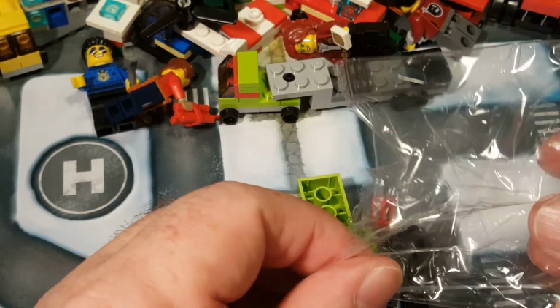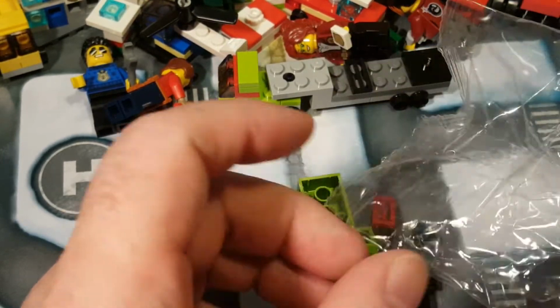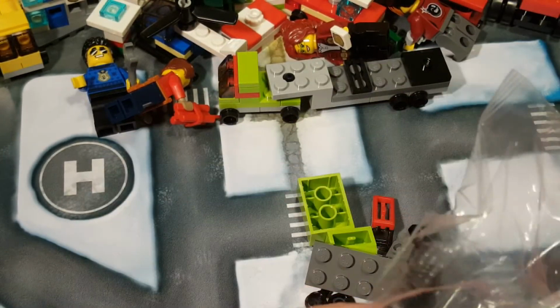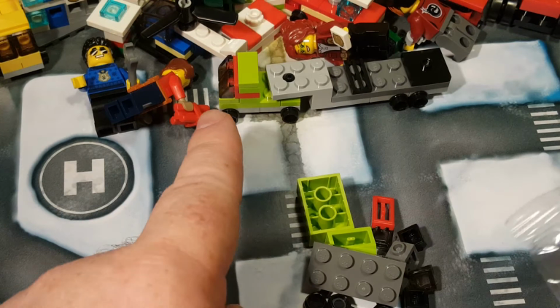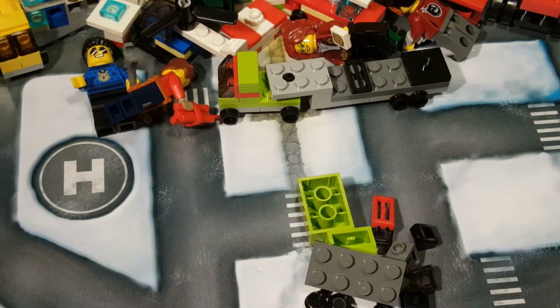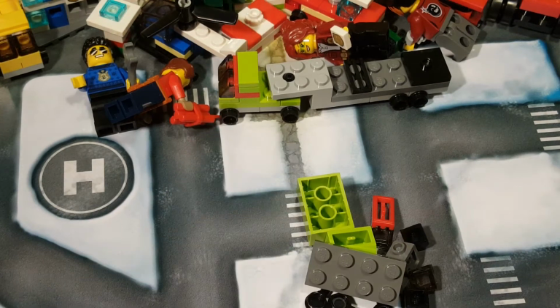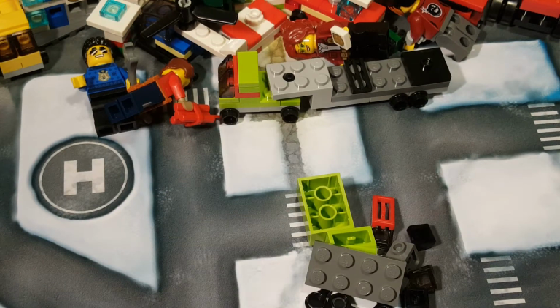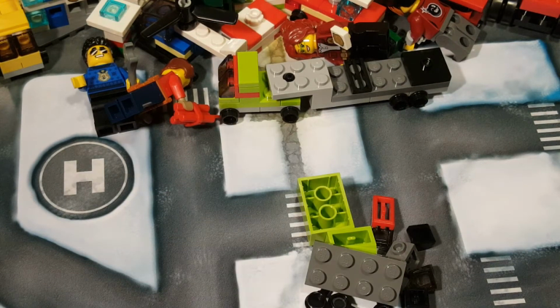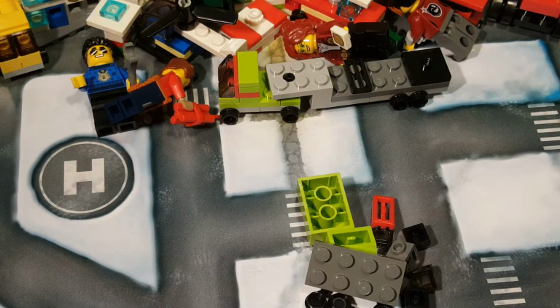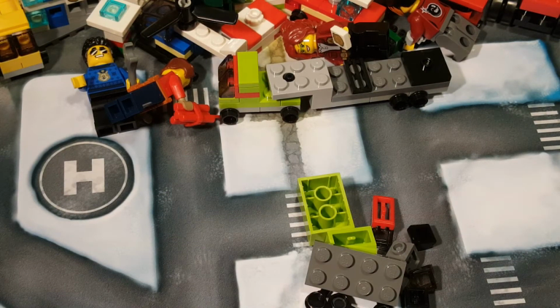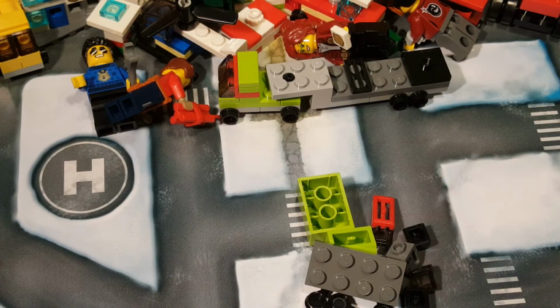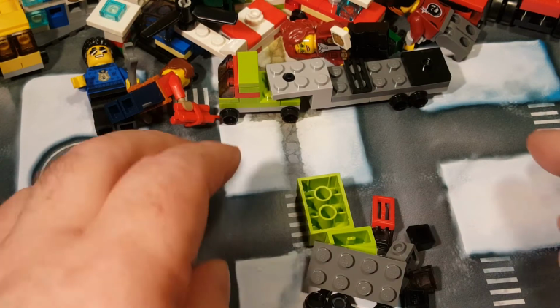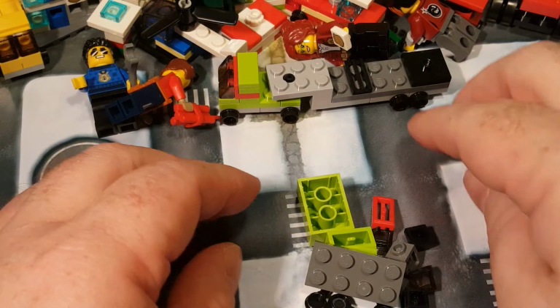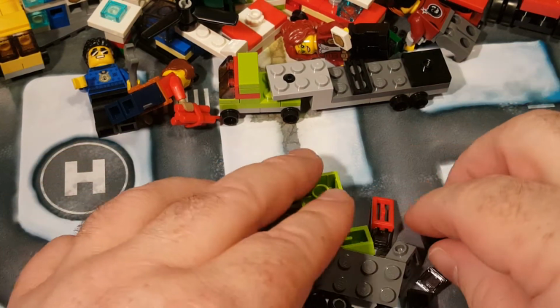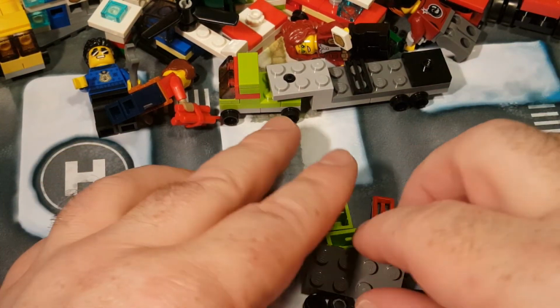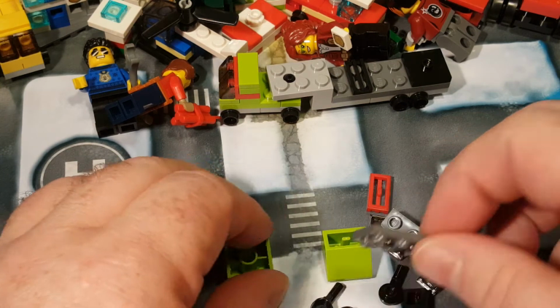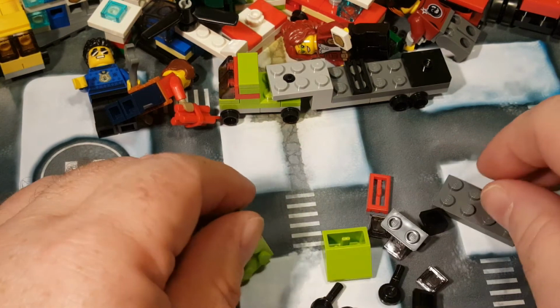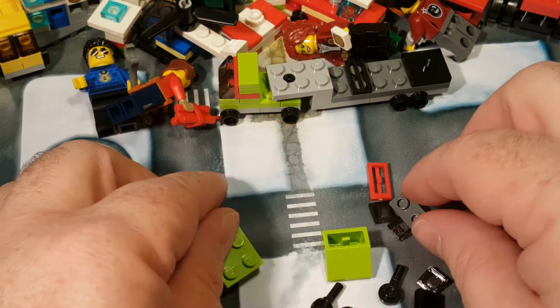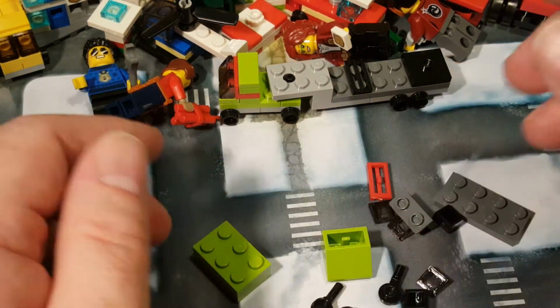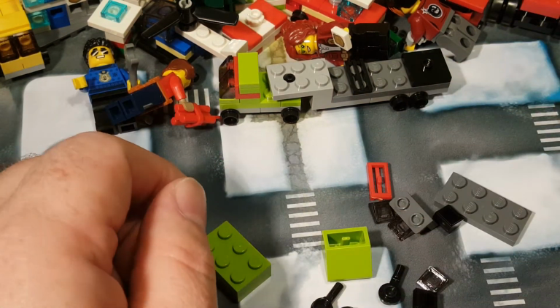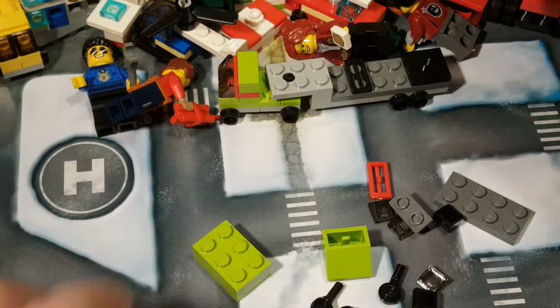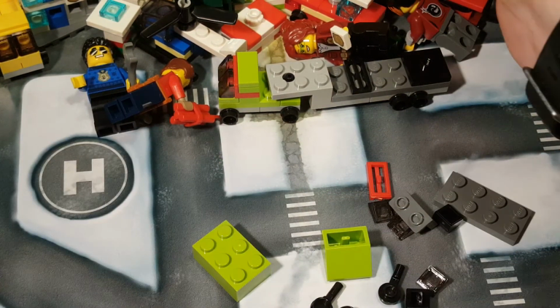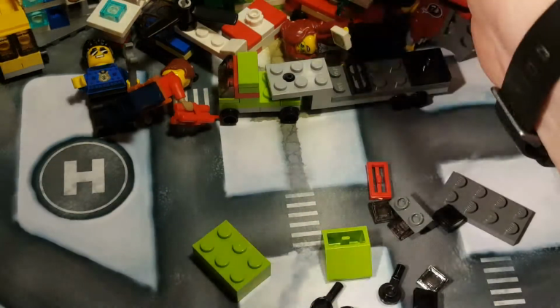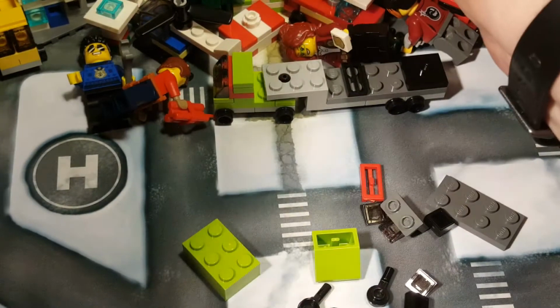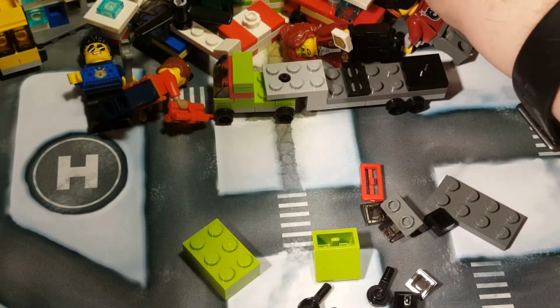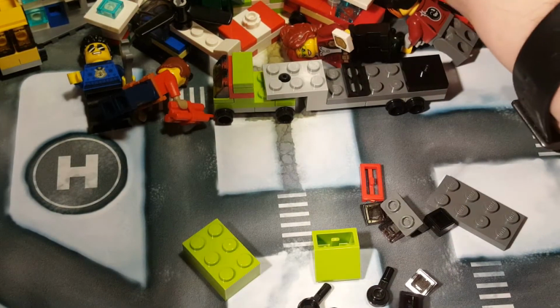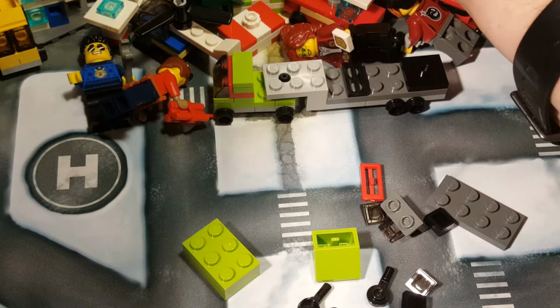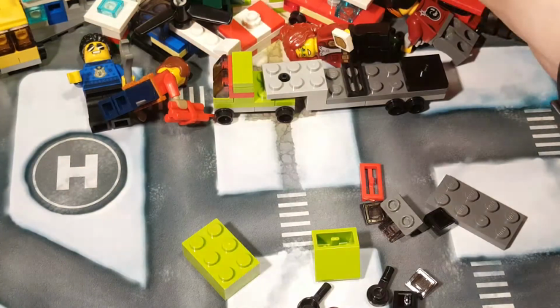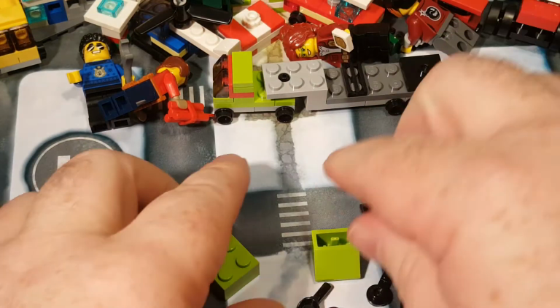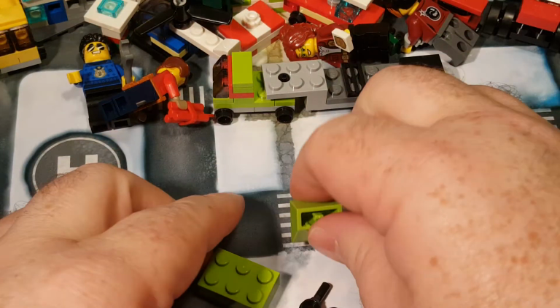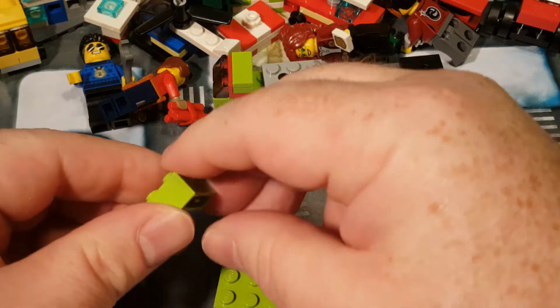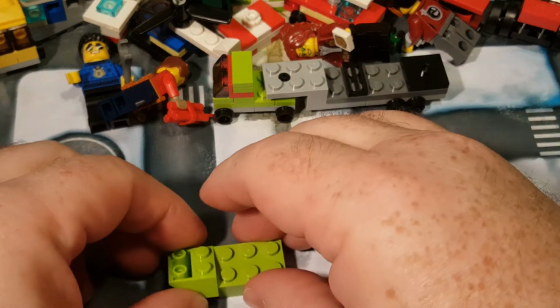I'm guessing this is actually like a pickup truck instead of a semi-truck, because the thing that goes on here — well, we'll see once we get it built. Let me fold this to the side so I can see it good. We got boom and boom.